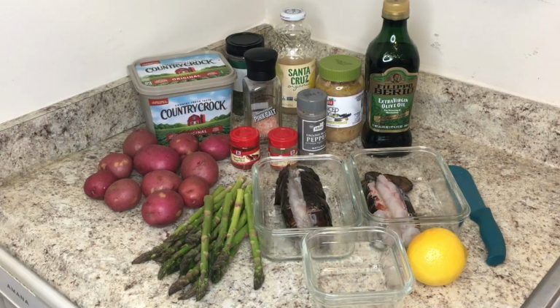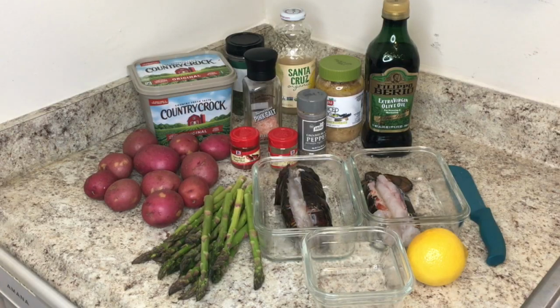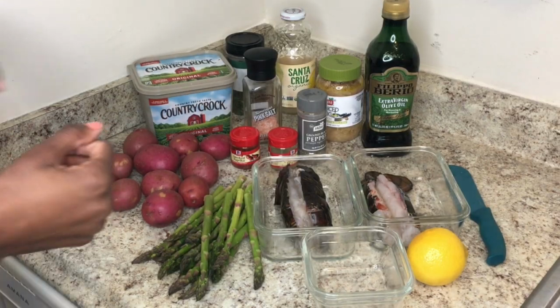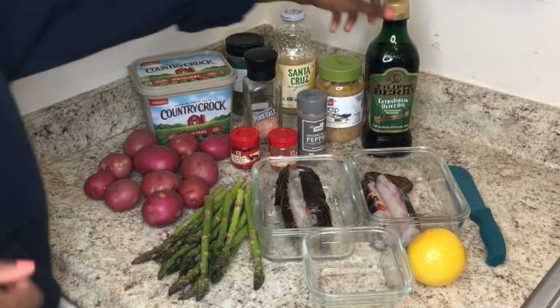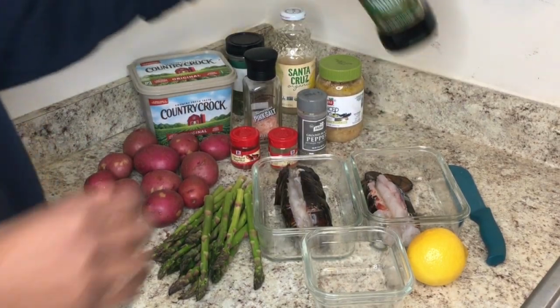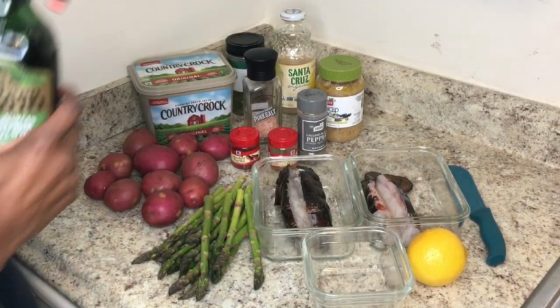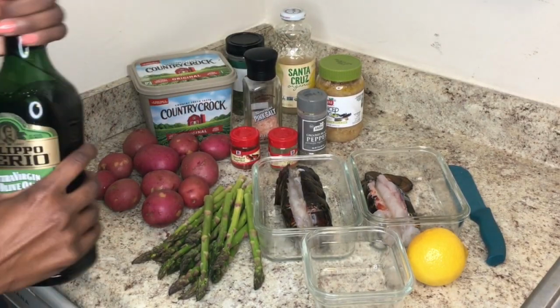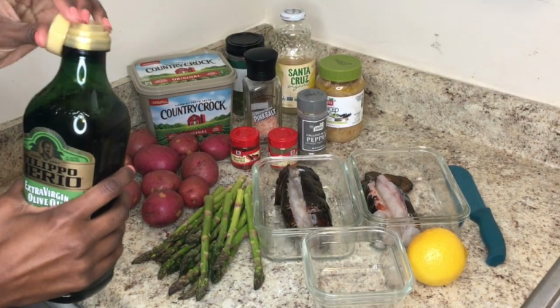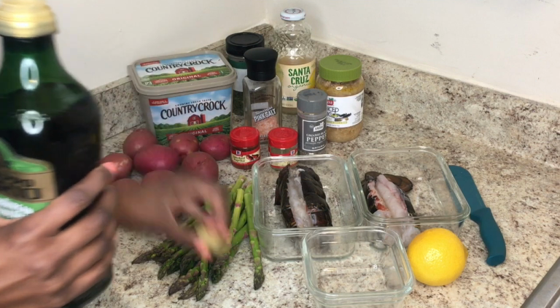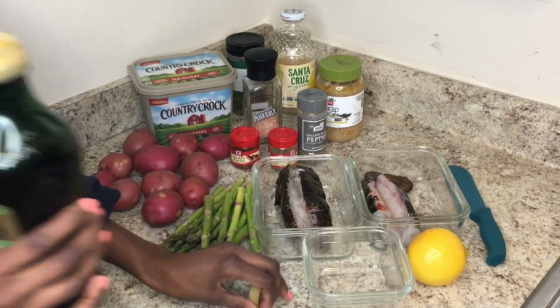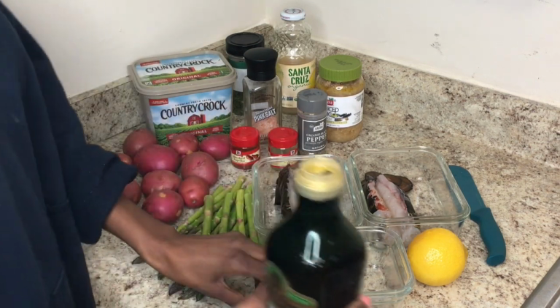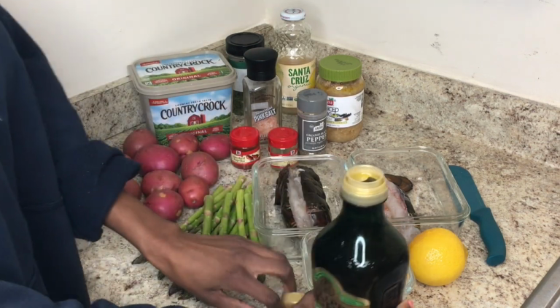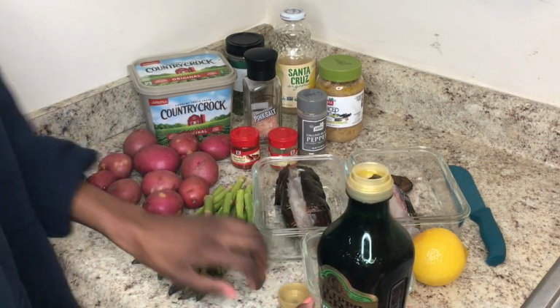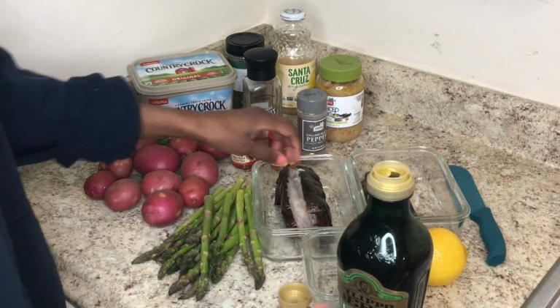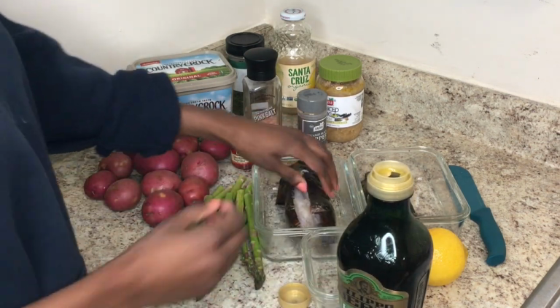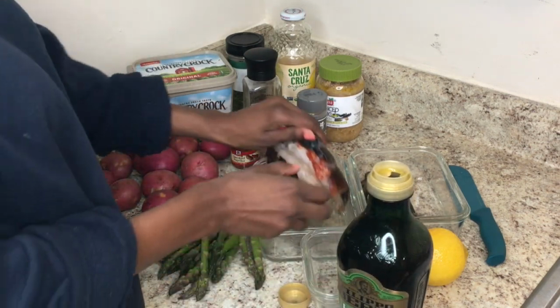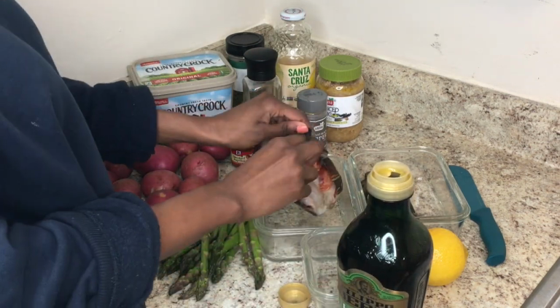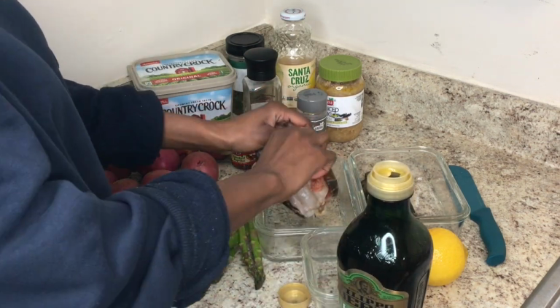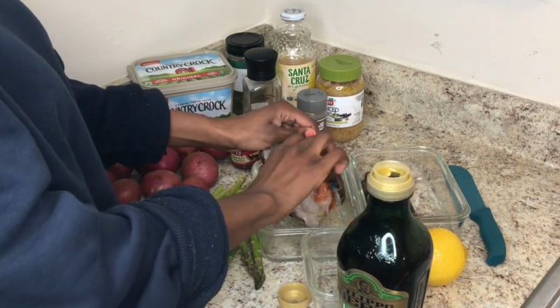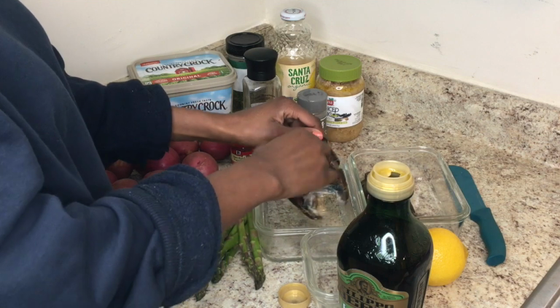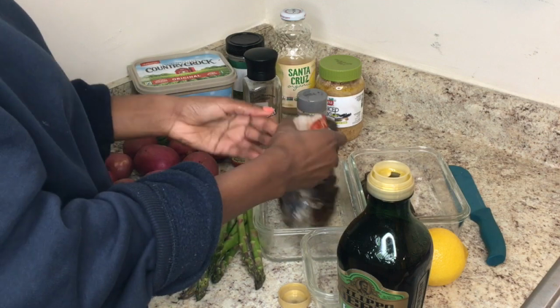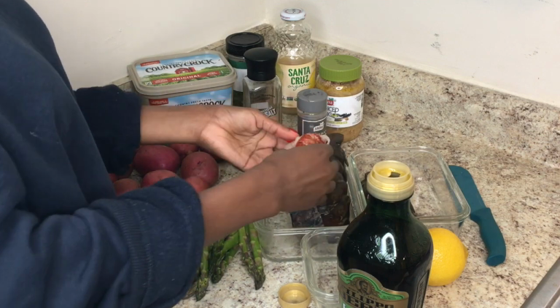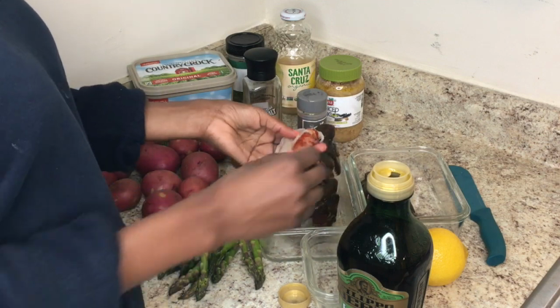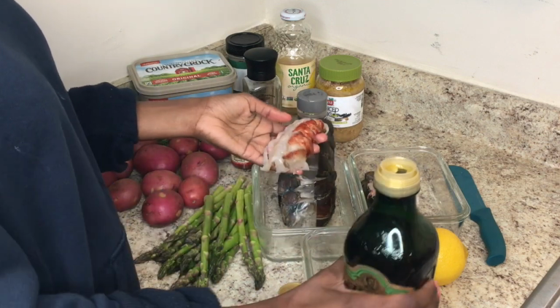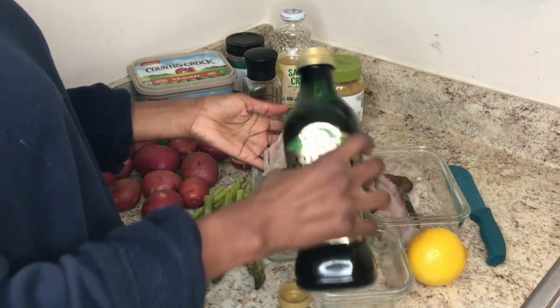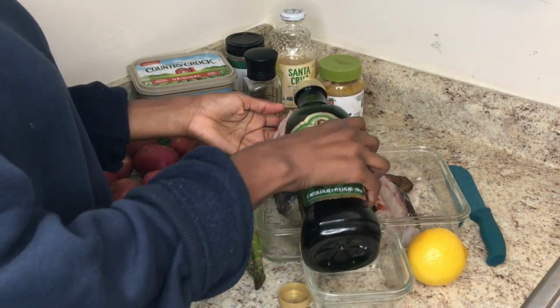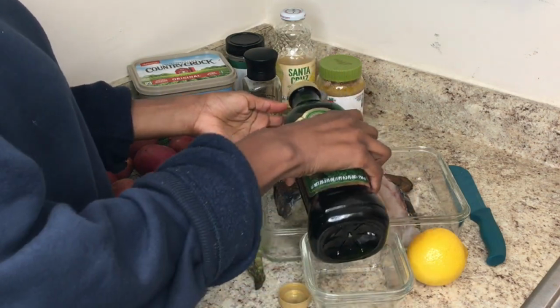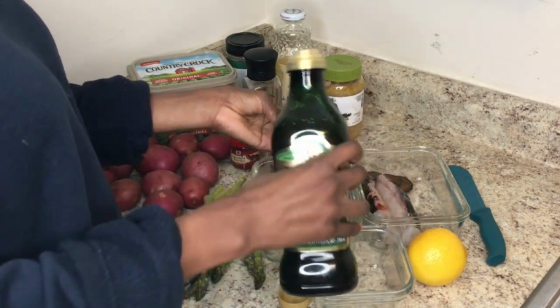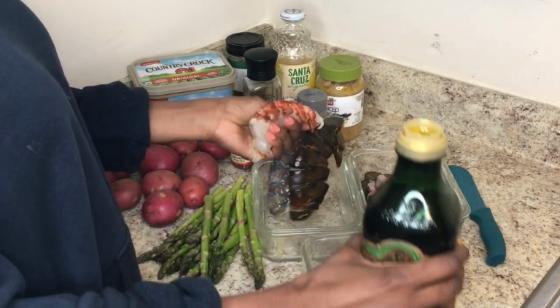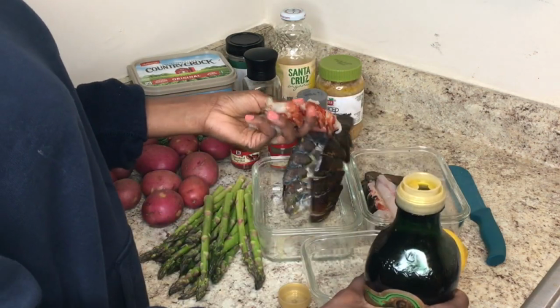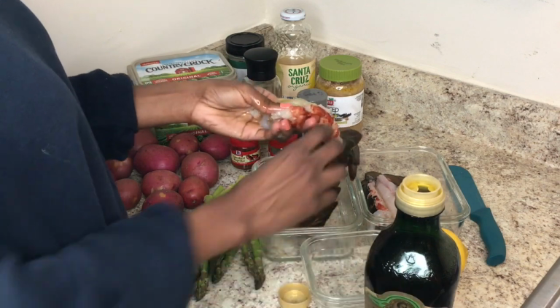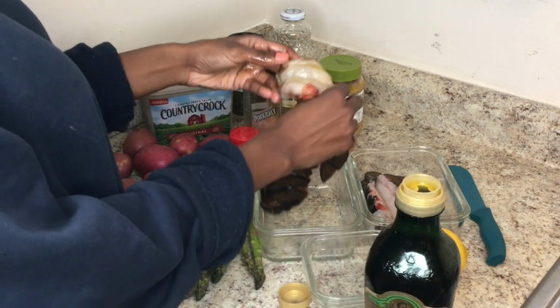I didn't show you here, but what I wanted to talk about is how you cut the lobster tail. So with a sharp pair of kitchen shears, you want to cut down the tail, which is the colorful part of the tail. Make sure you stop before you cut through the fan-out end of the lobster.